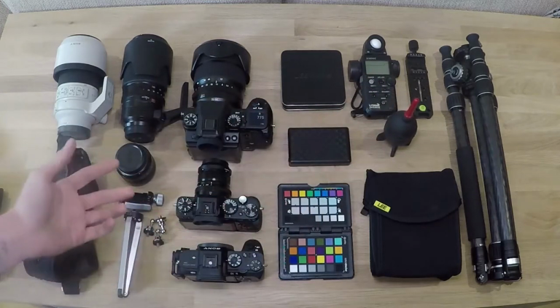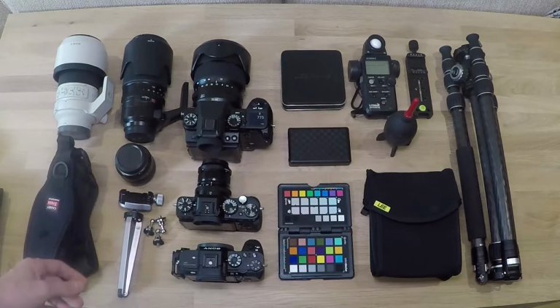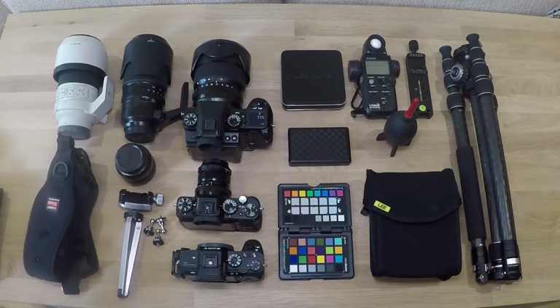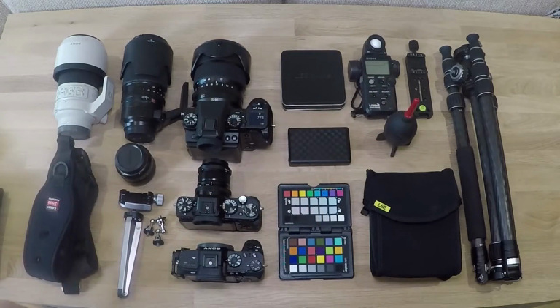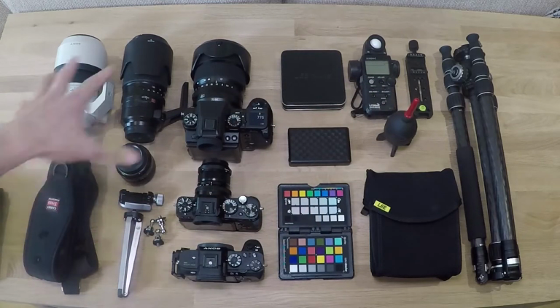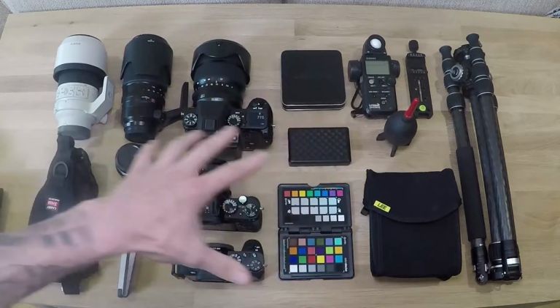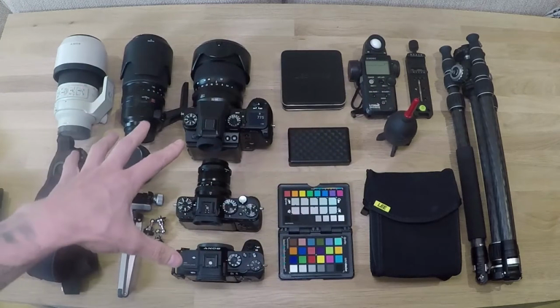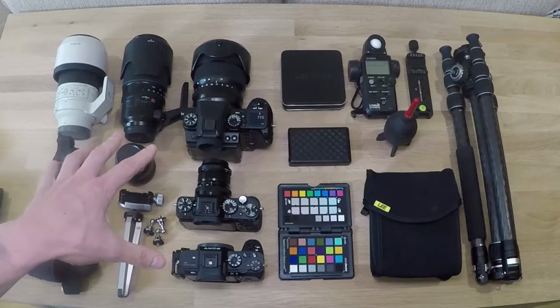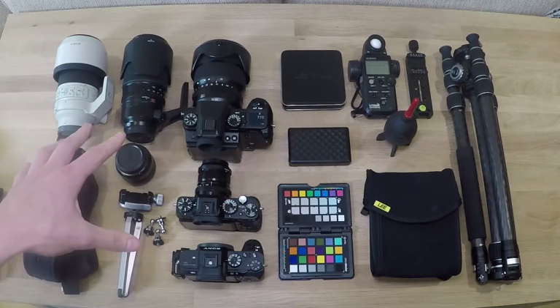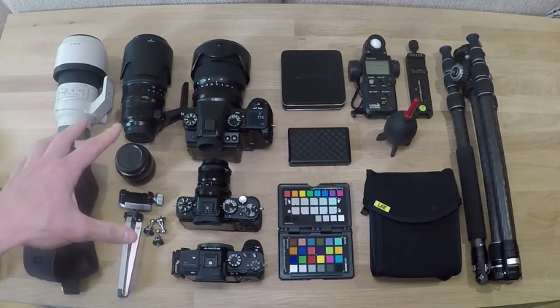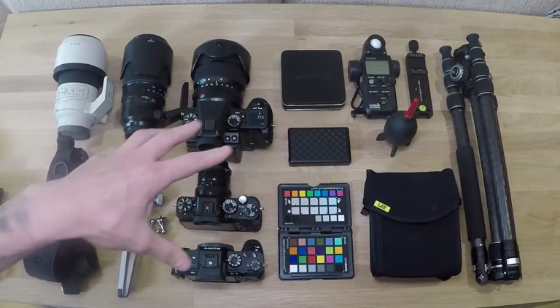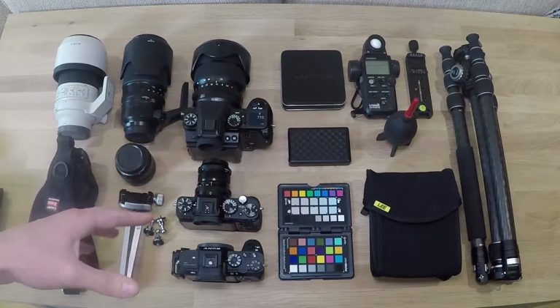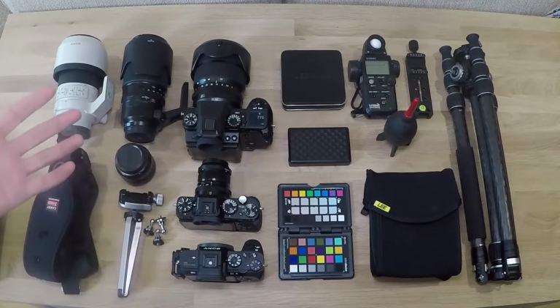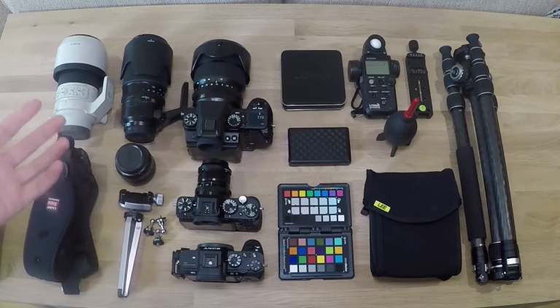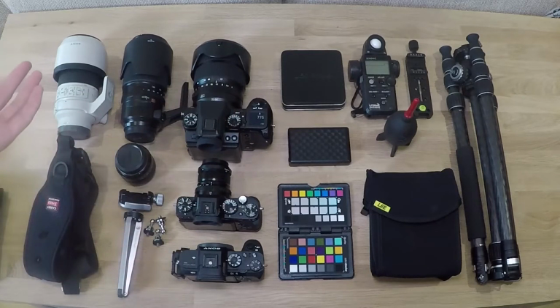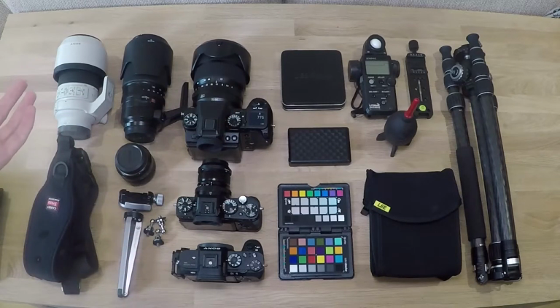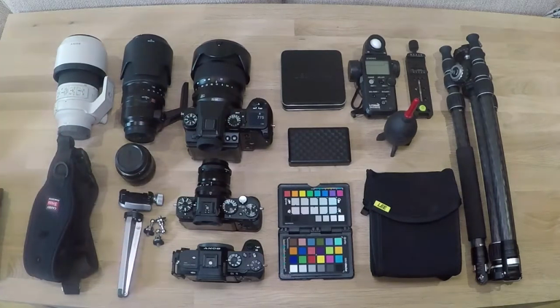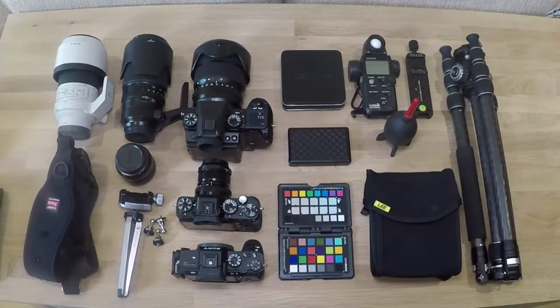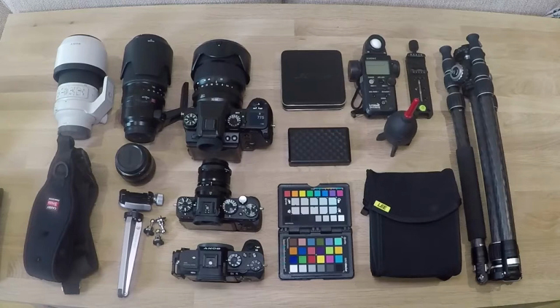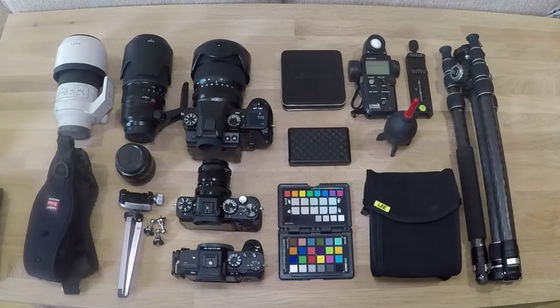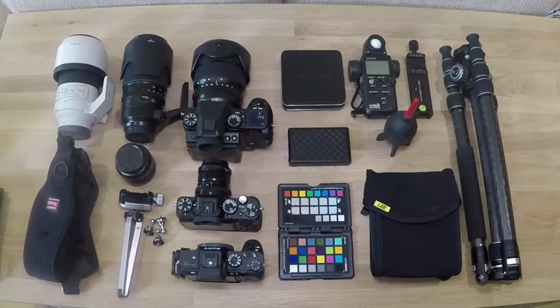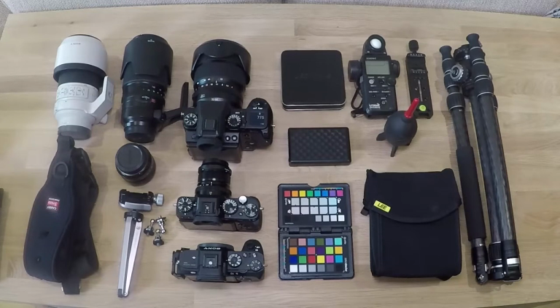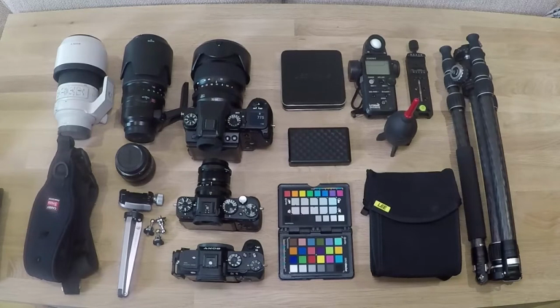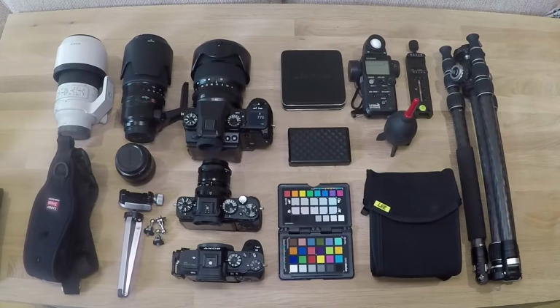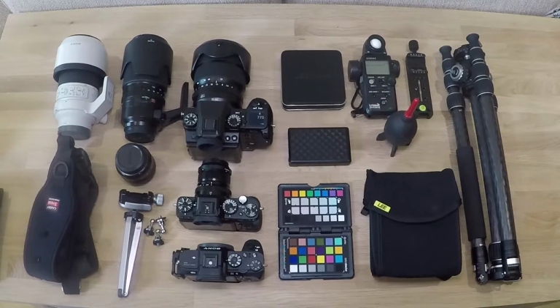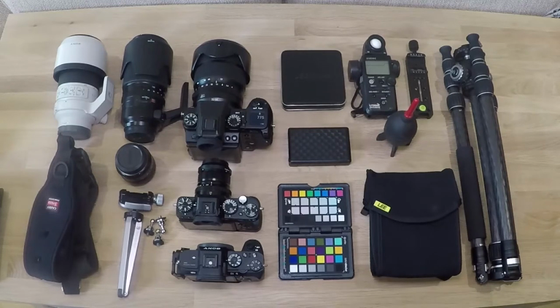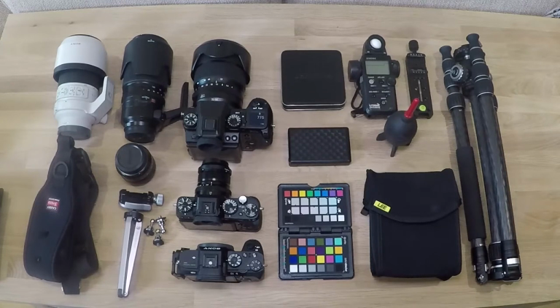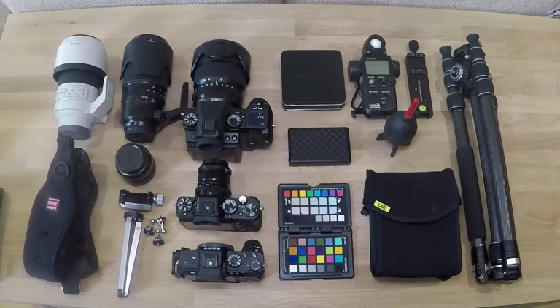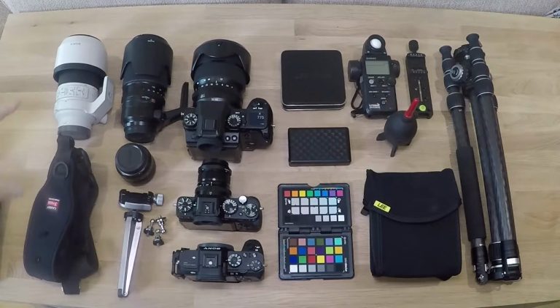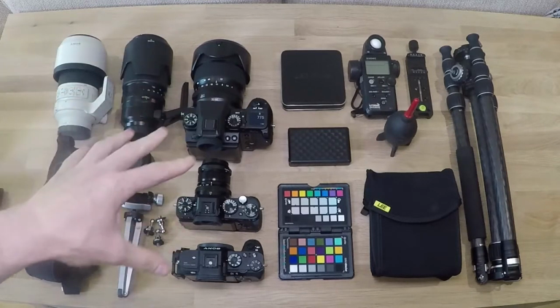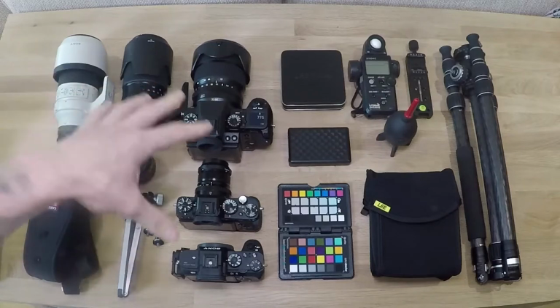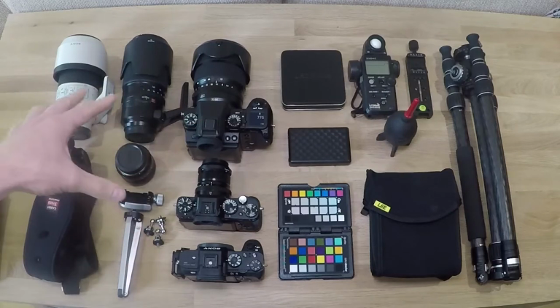So that's pretty much it guys, this is my basic photography kit. I've got a separate kit that I take for doing off the studio work. So that's it for today - I hope you enjoyed seeing what I use. I did used to have a lot more lenses.